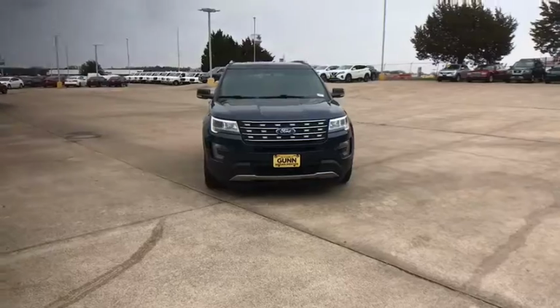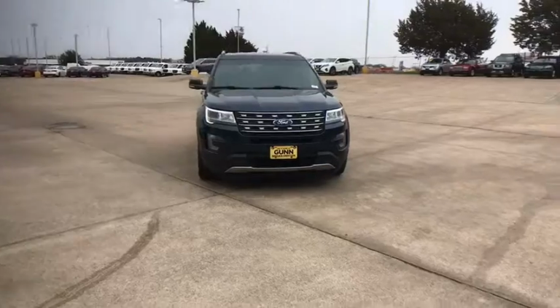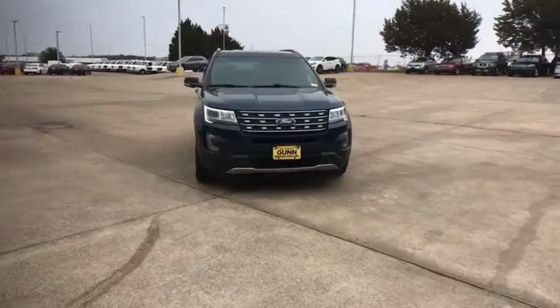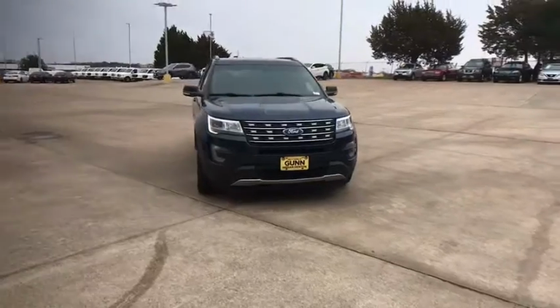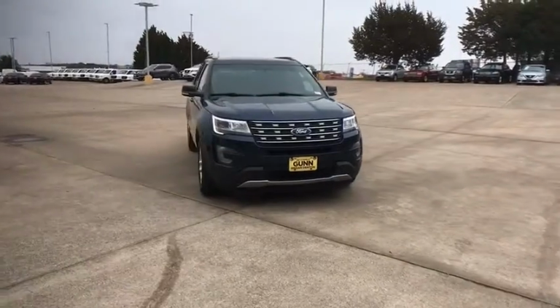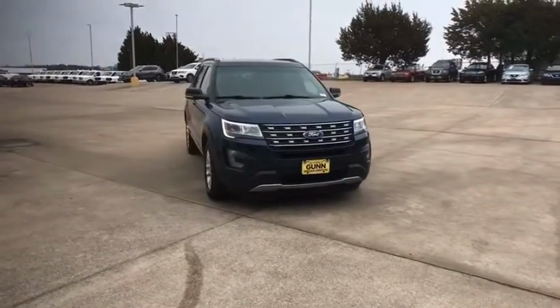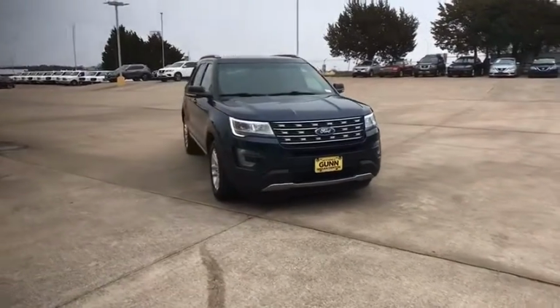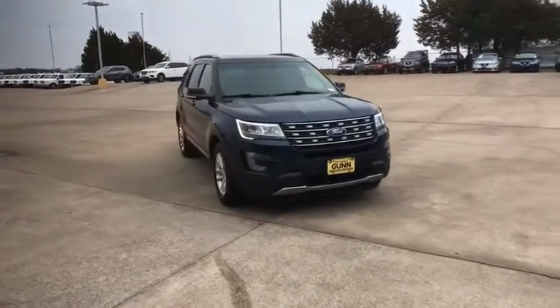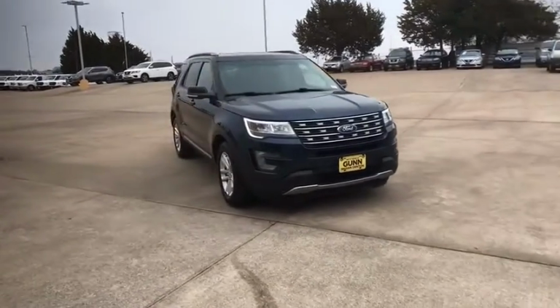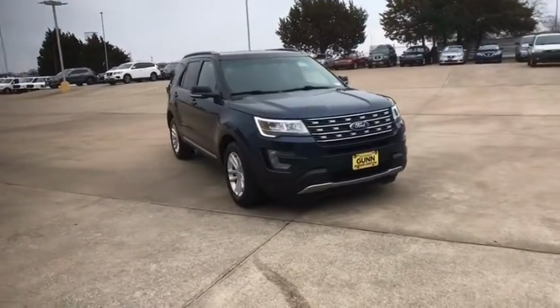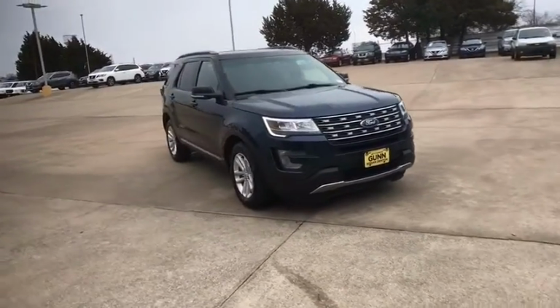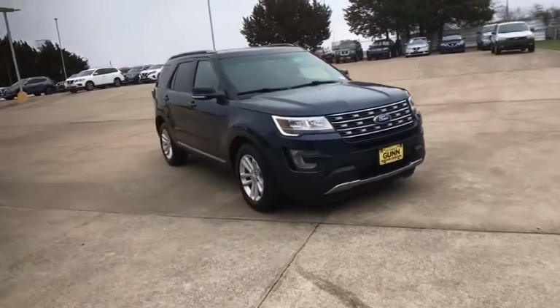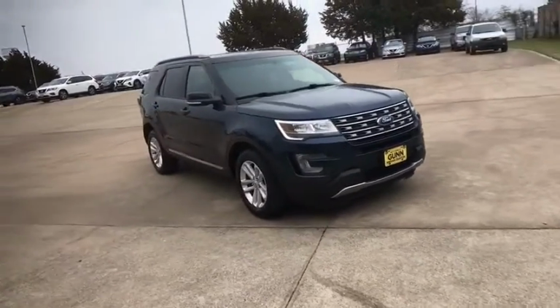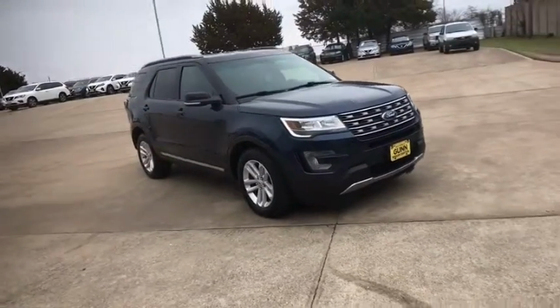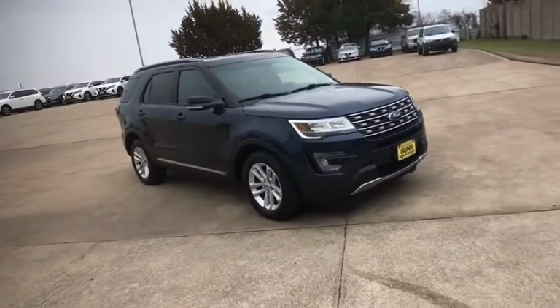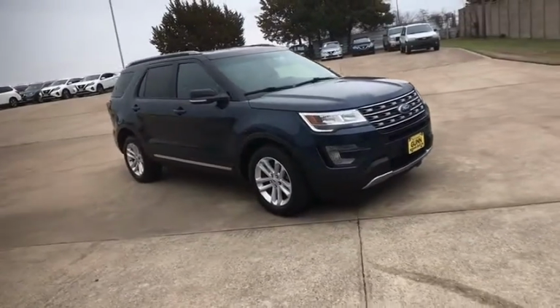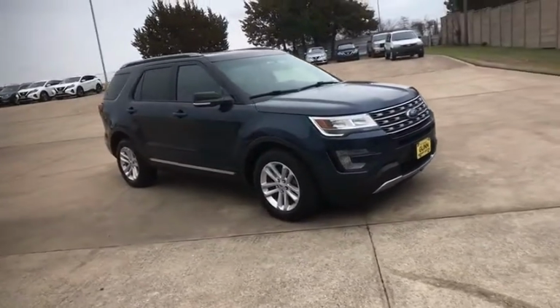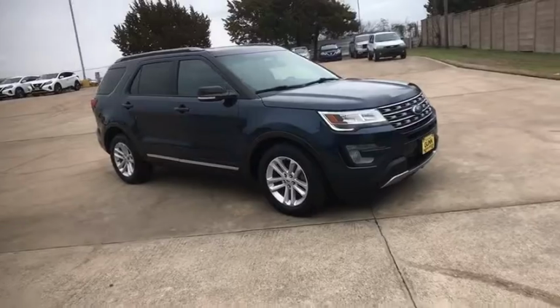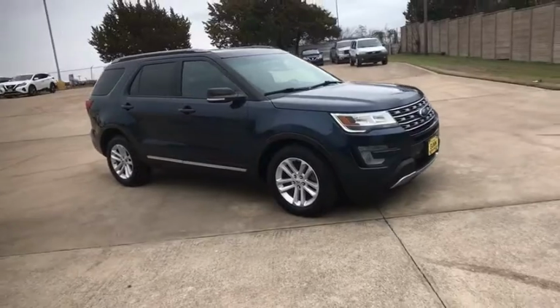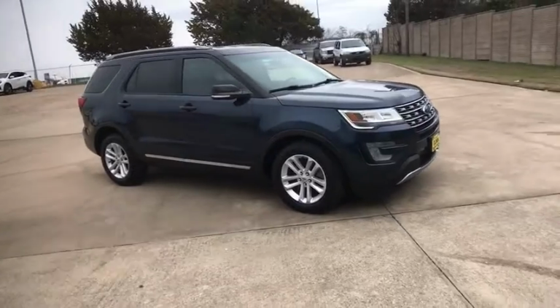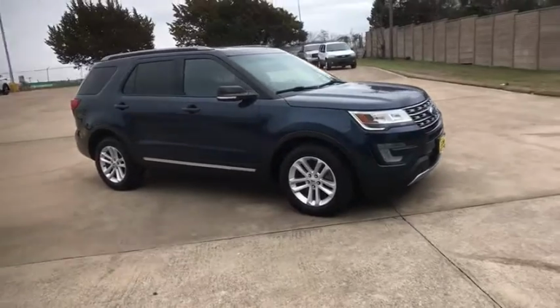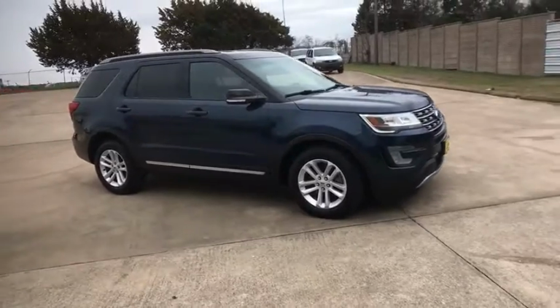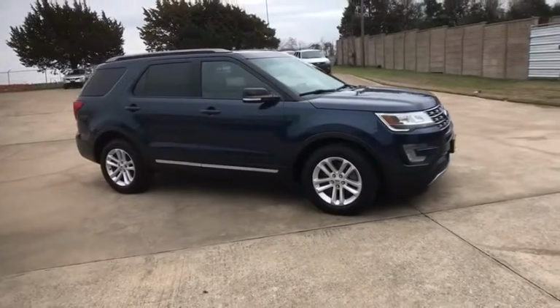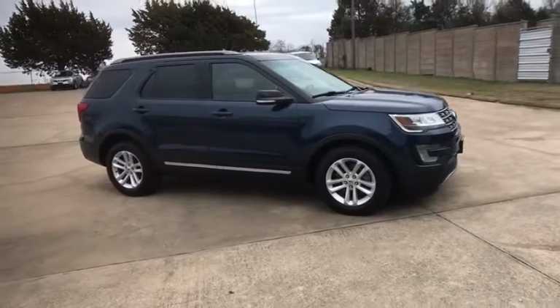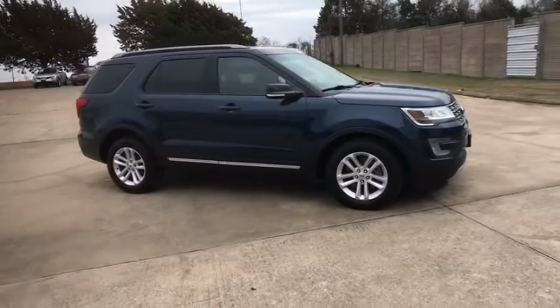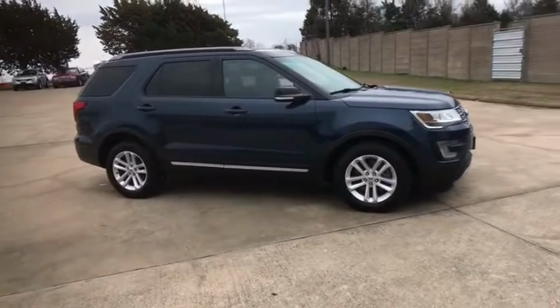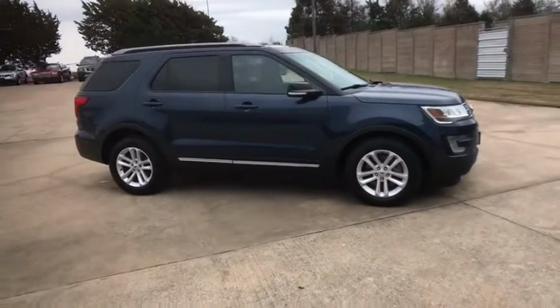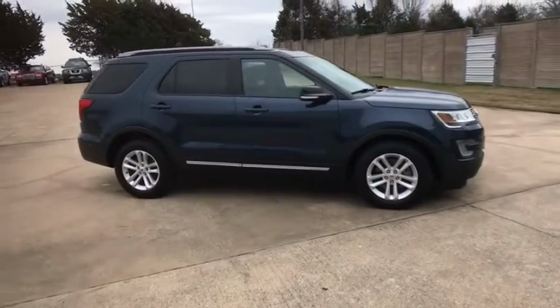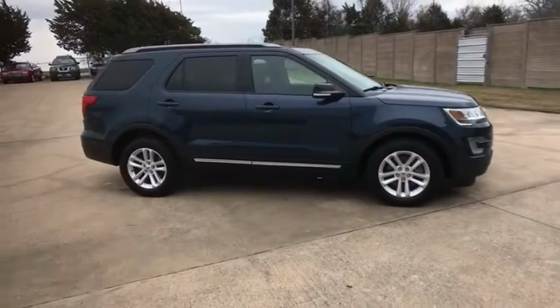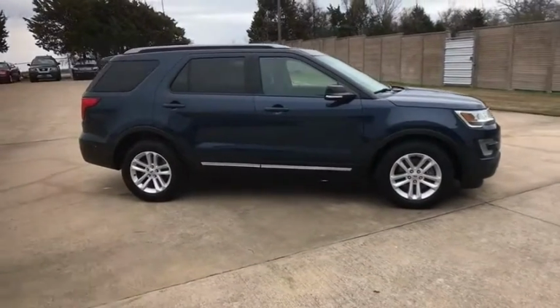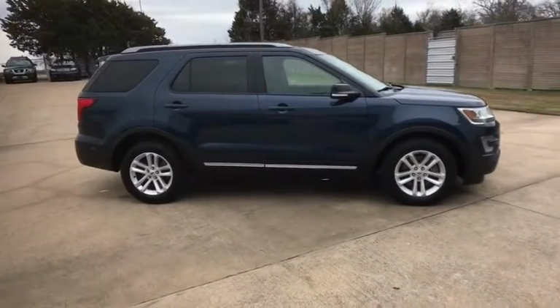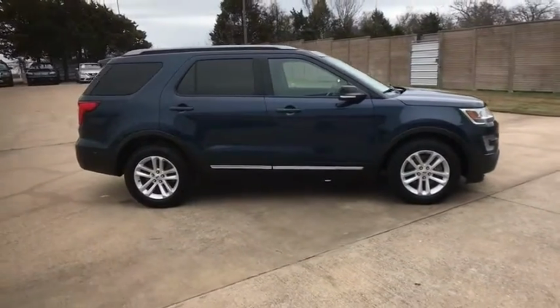You are going to love the 2017 Ford Explorer. You've got a lot of capabilities to call on in a Ford Explorer. Don't underestimate your choices.